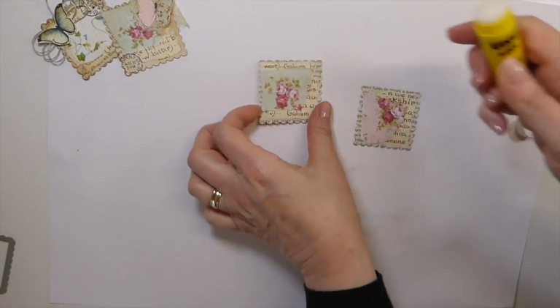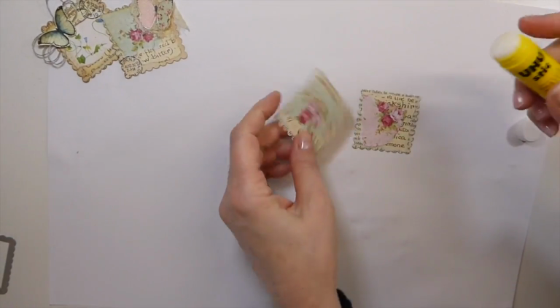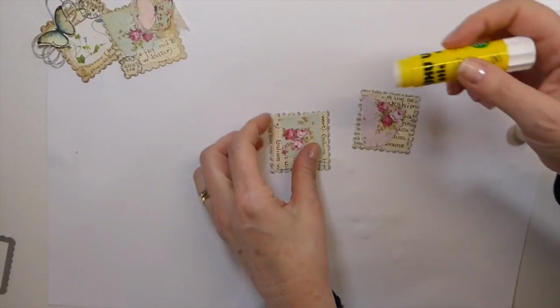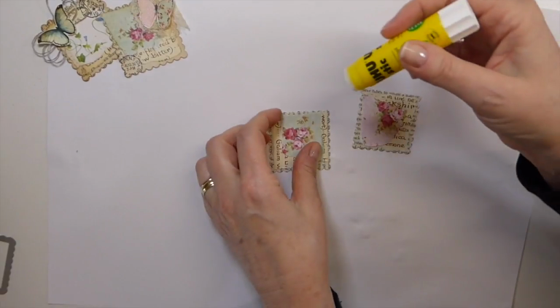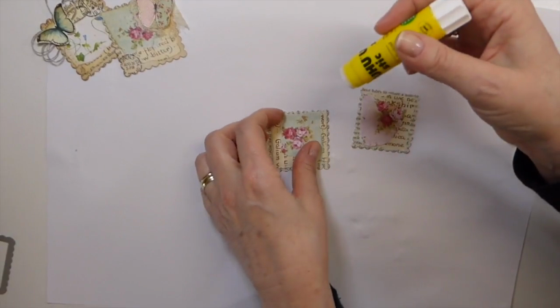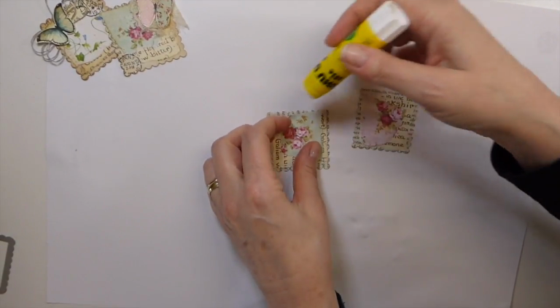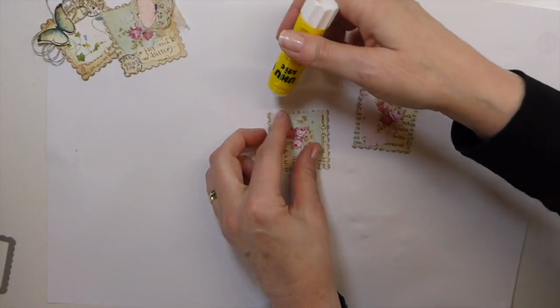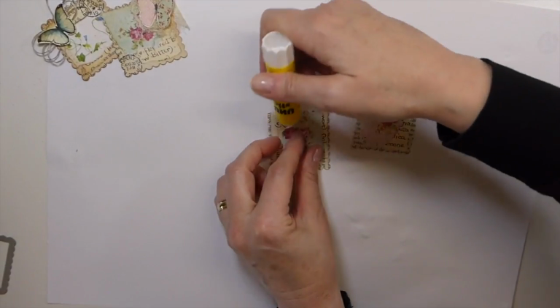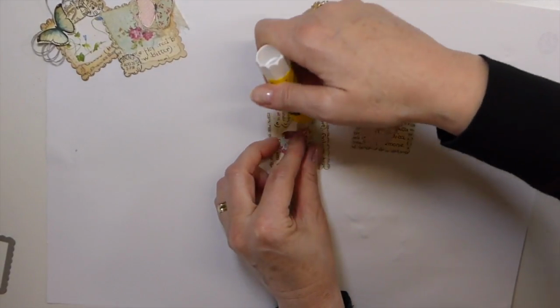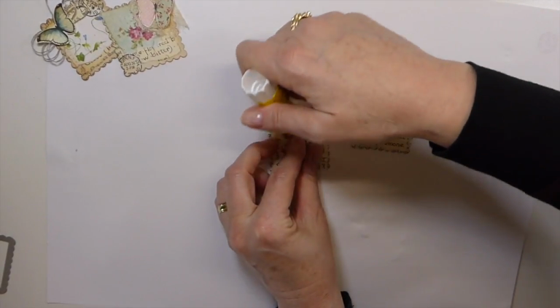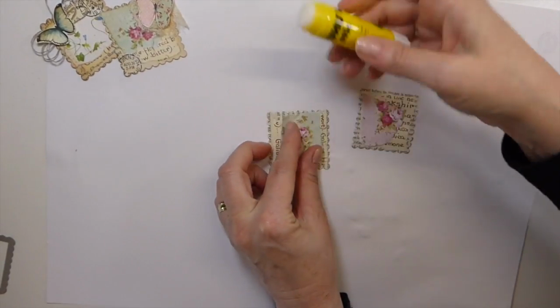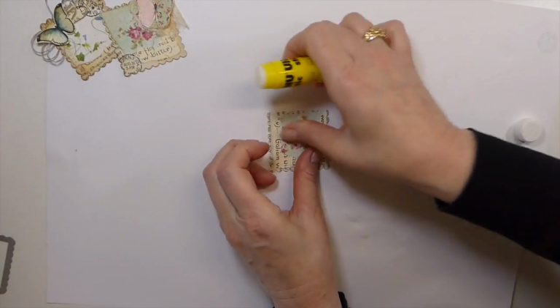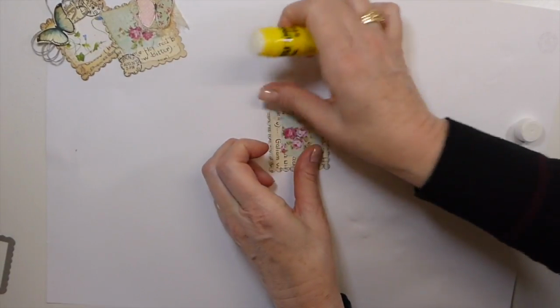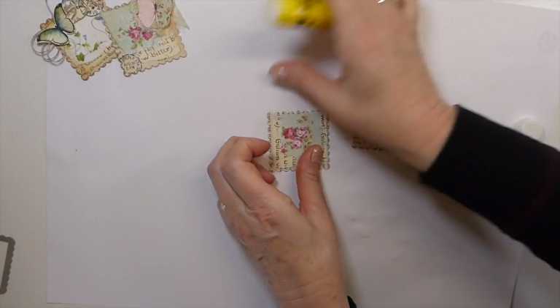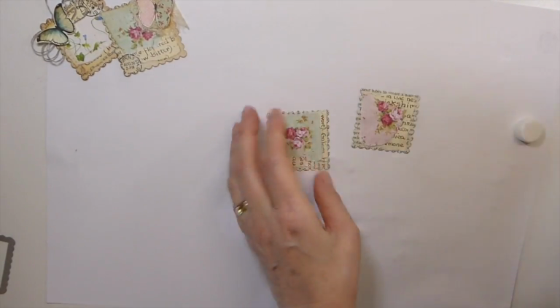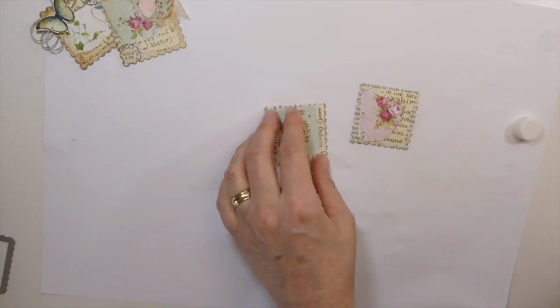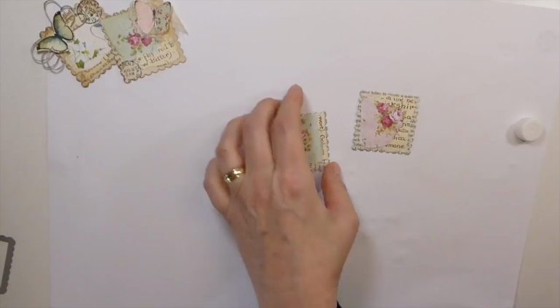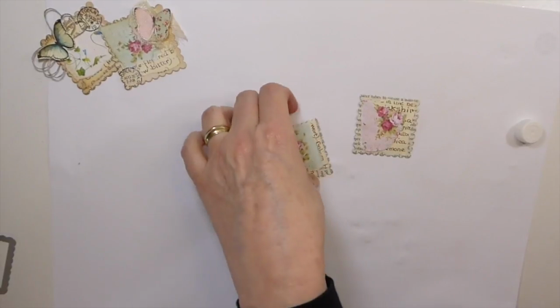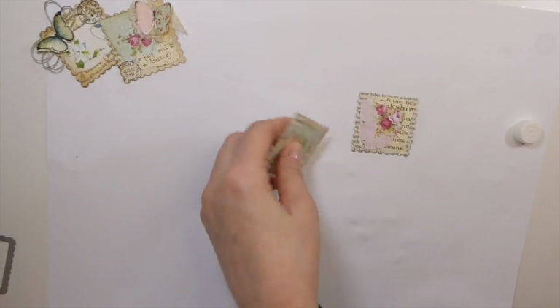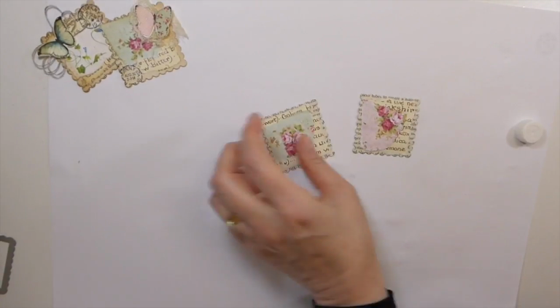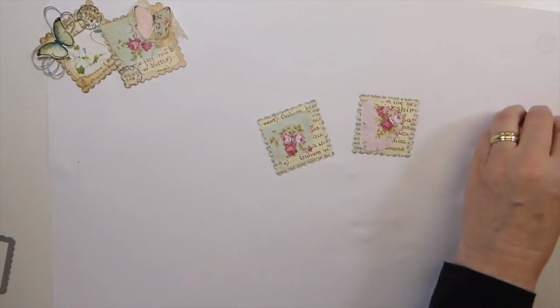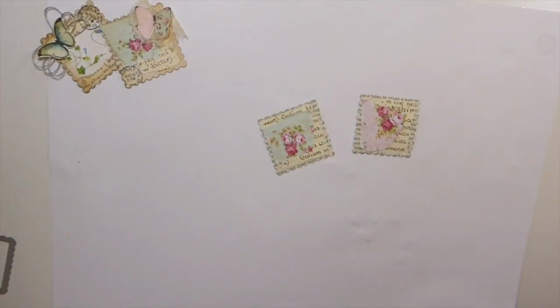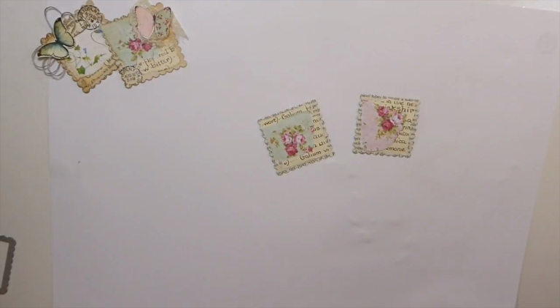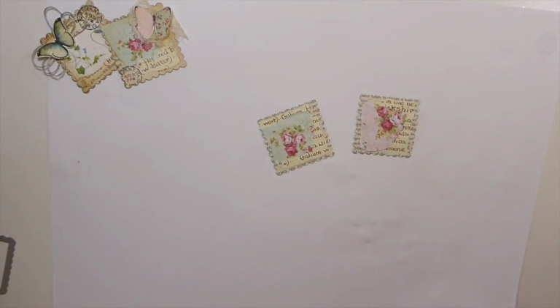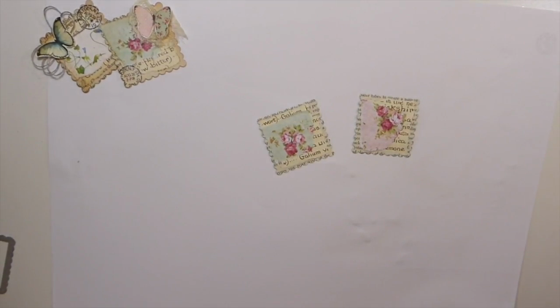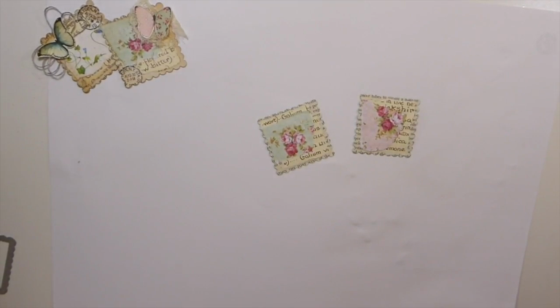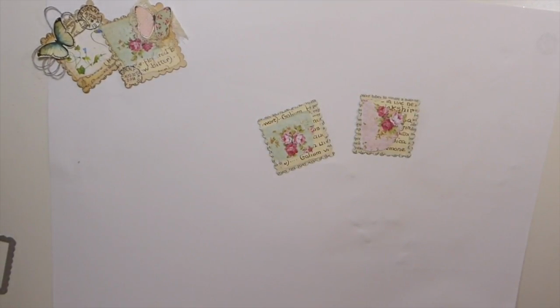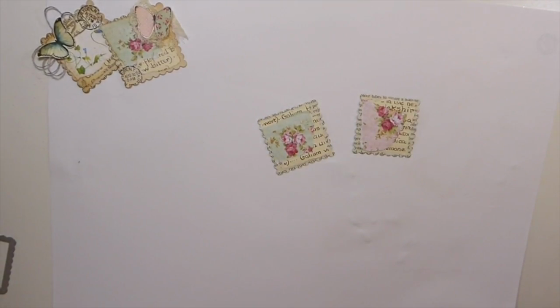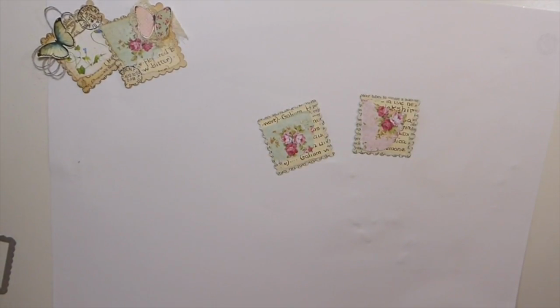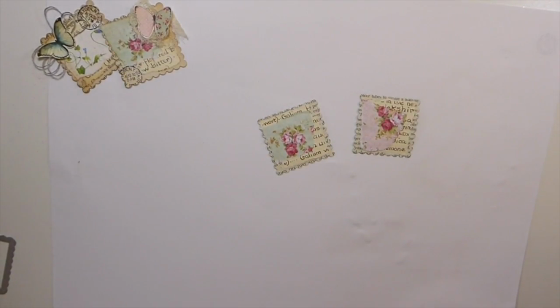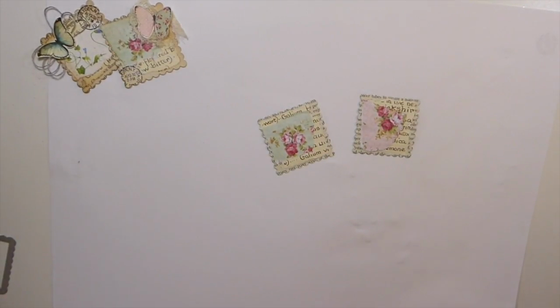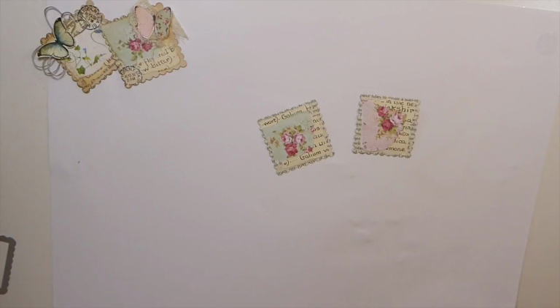I'll get that glued down a bit. I'll run these through the machine in a minute but I won't bother with it right now. We'll just carry on. It's such a quick project, guys.